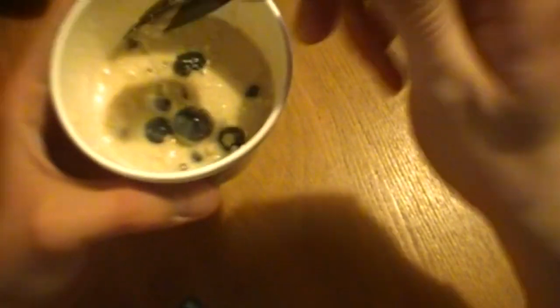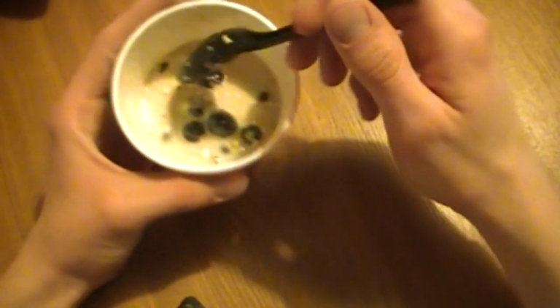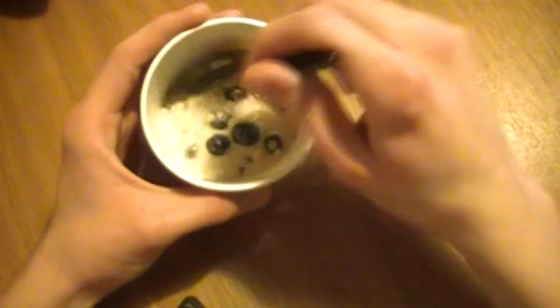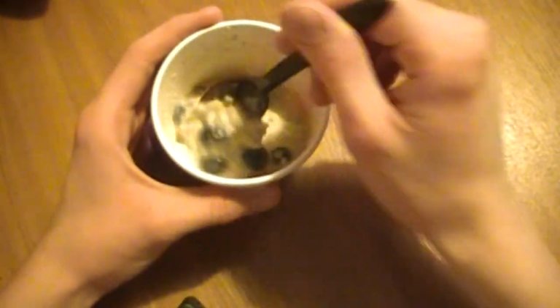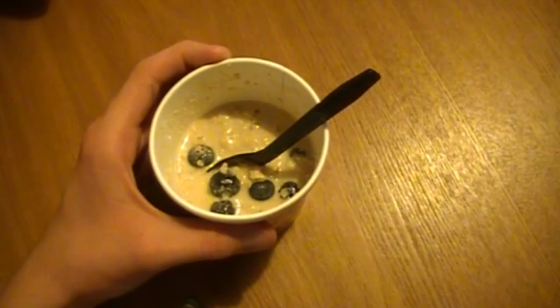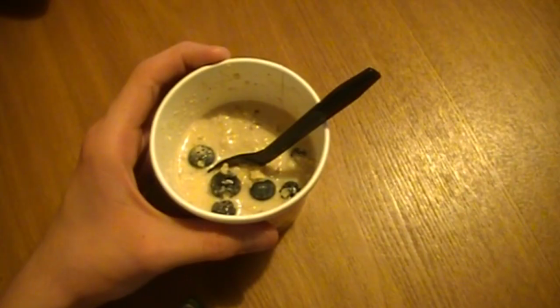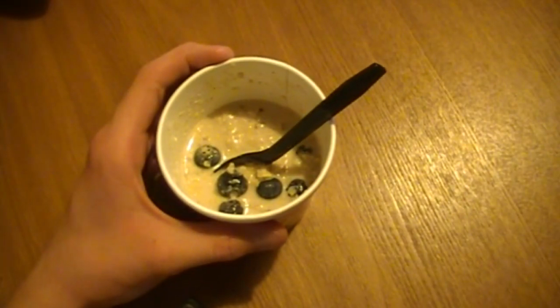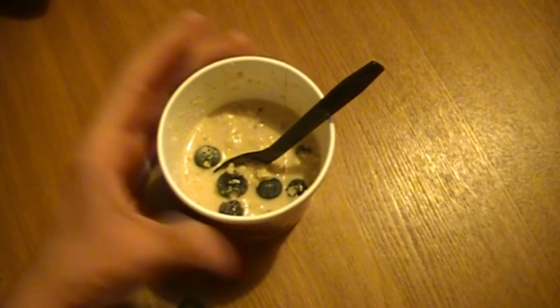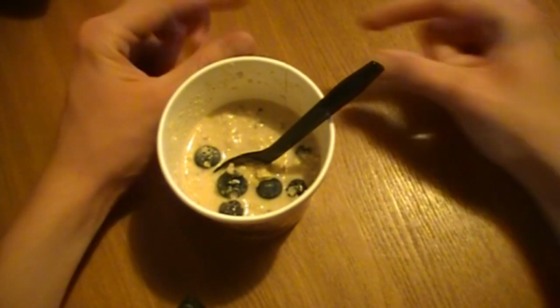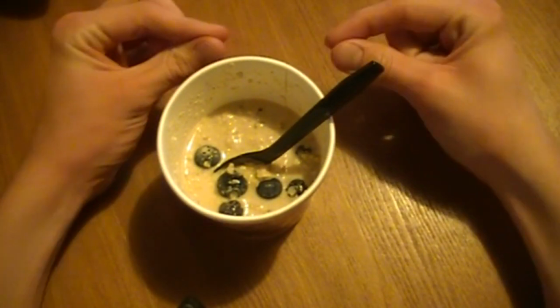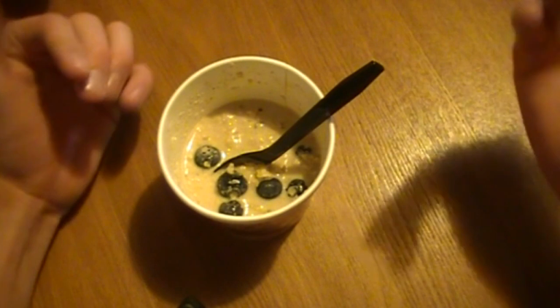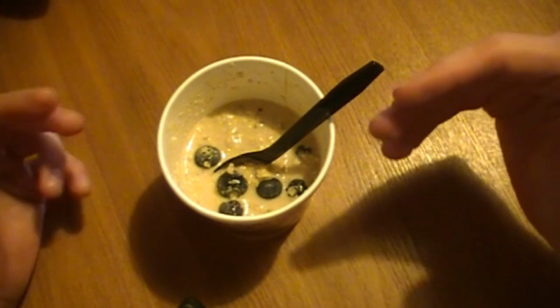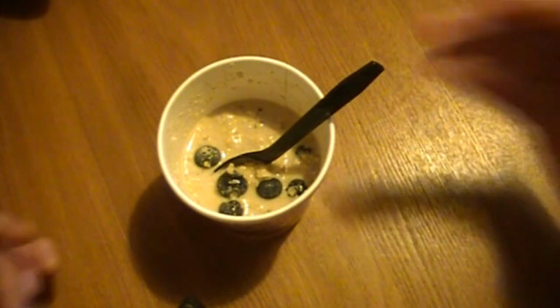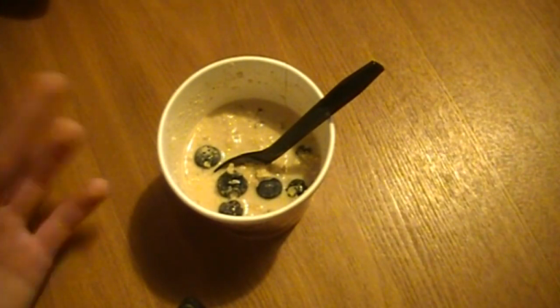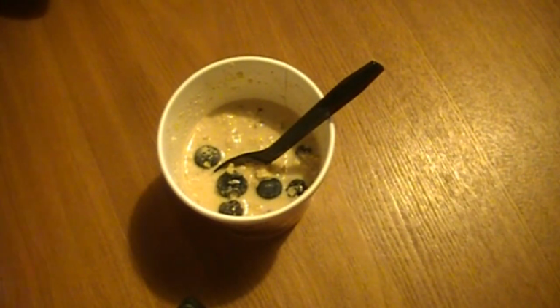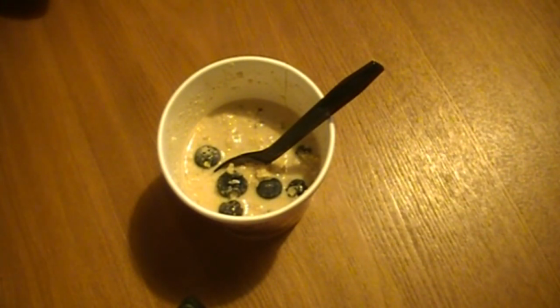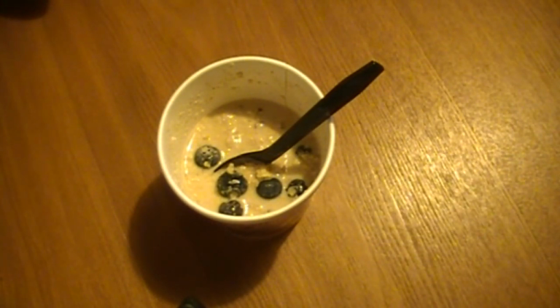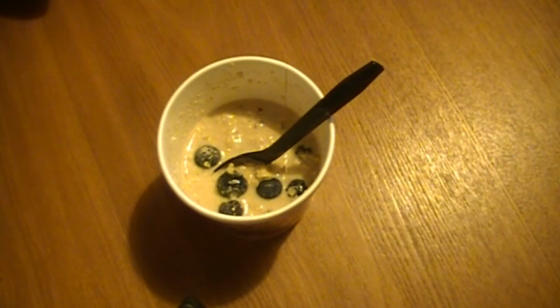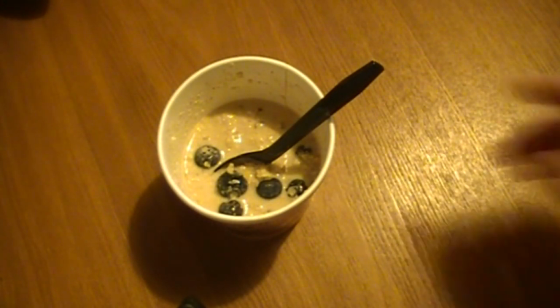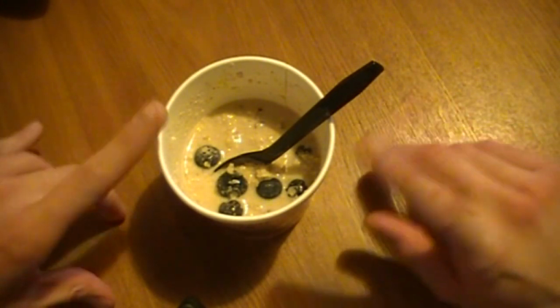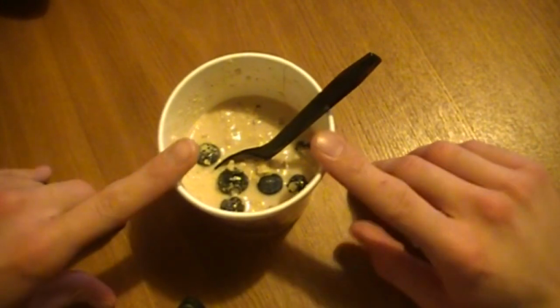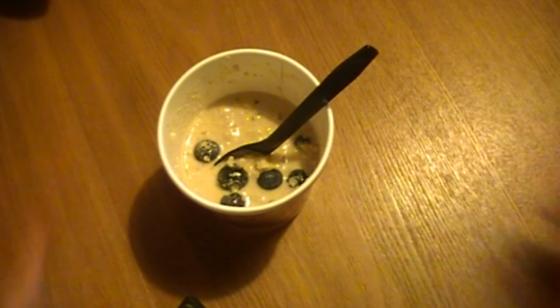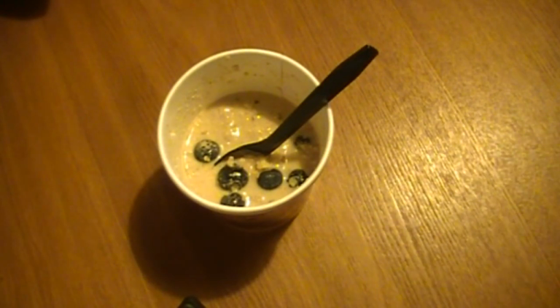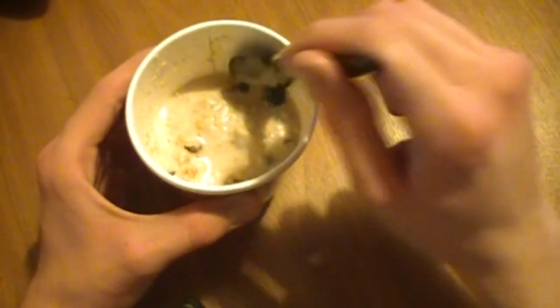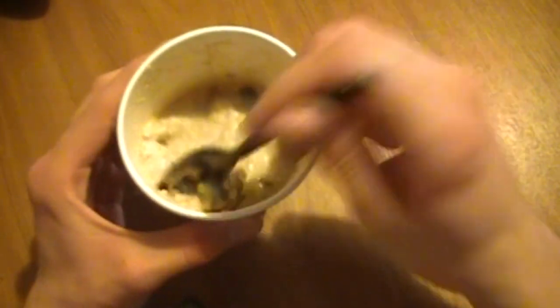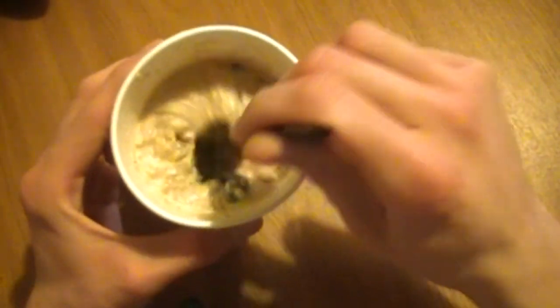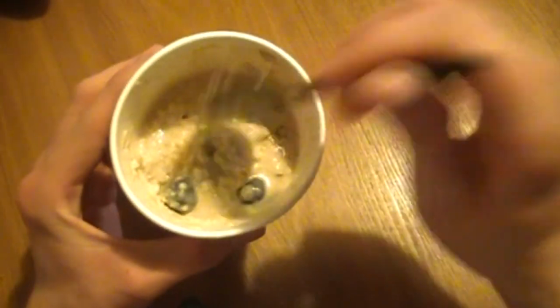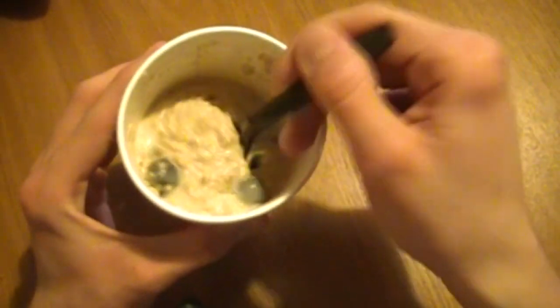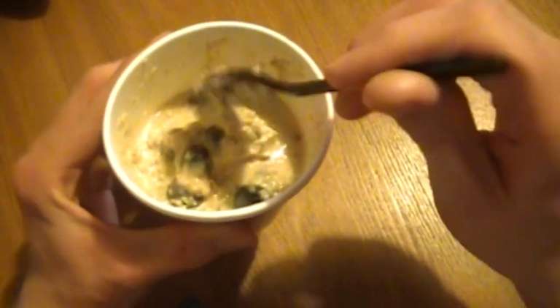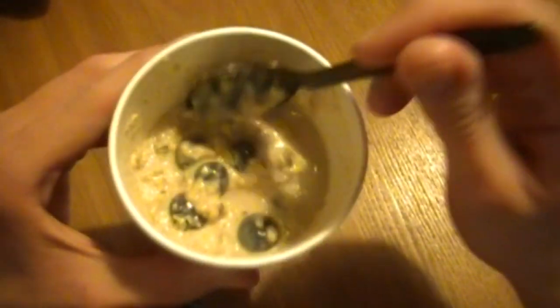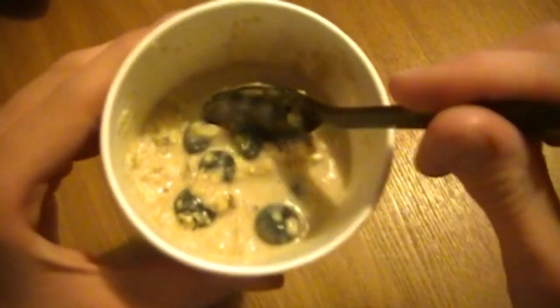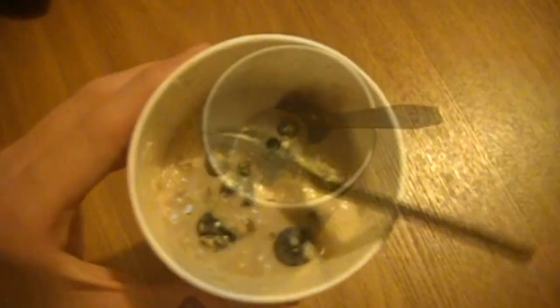Now besides that, the oatmeal itself is just a regular banana oatmeal, and then you also get a side of walnuts which I've already put in here — because I'm not going to lie, I already took a few bites out of this before I decided to review it. So there will normally be a lot more in here than what's in there now. It's a decent consistency. It looks pretty good overall, so I'm going to go ahead and take another bite and see how it tastes.